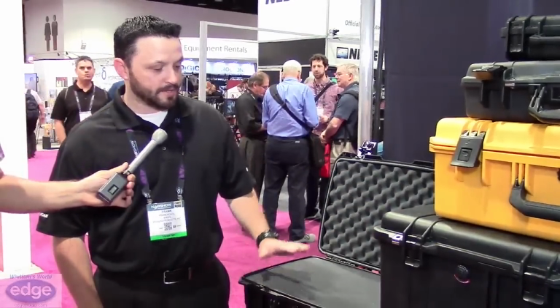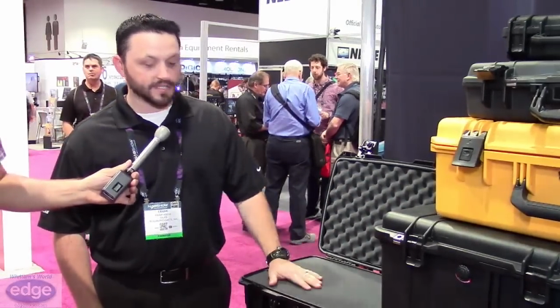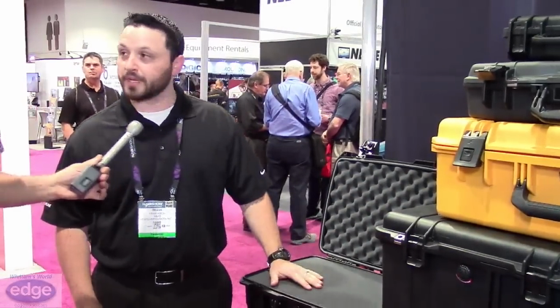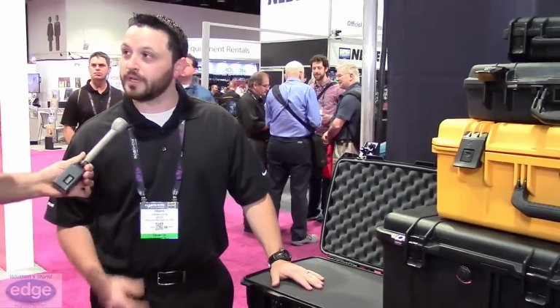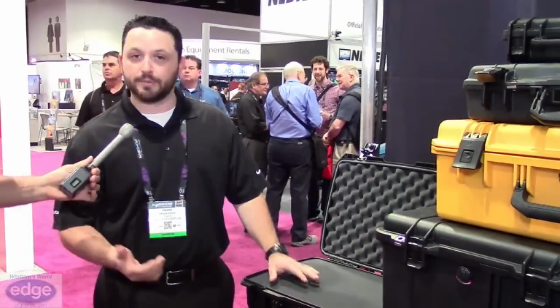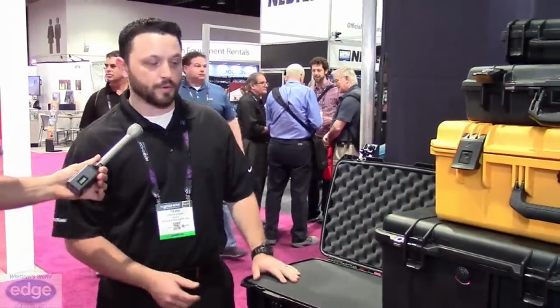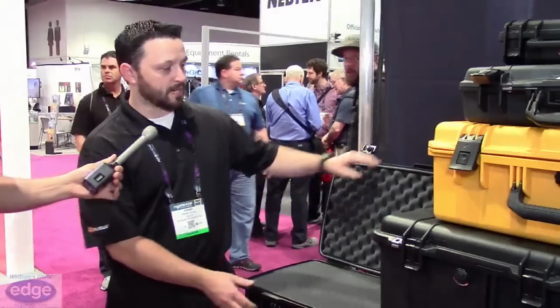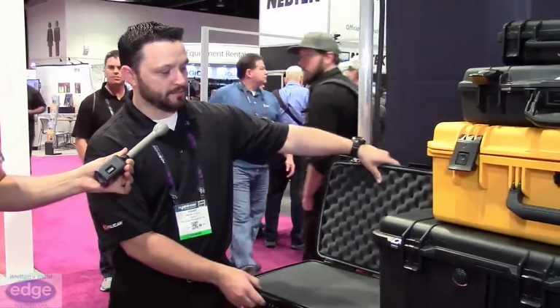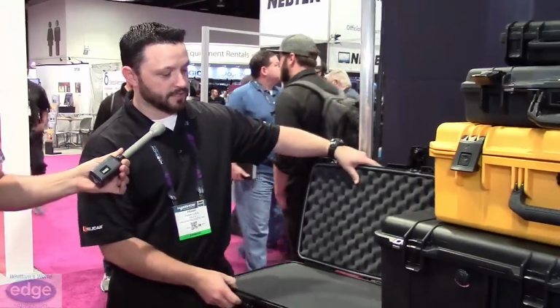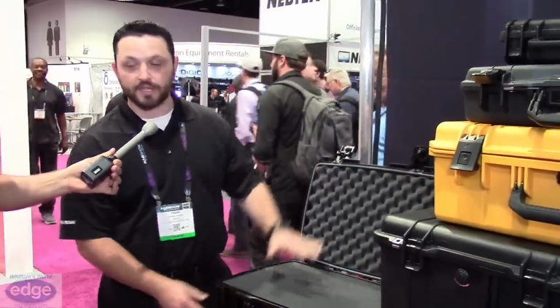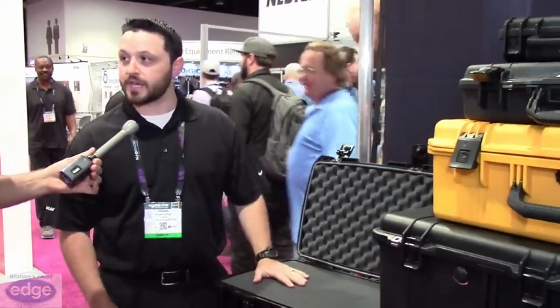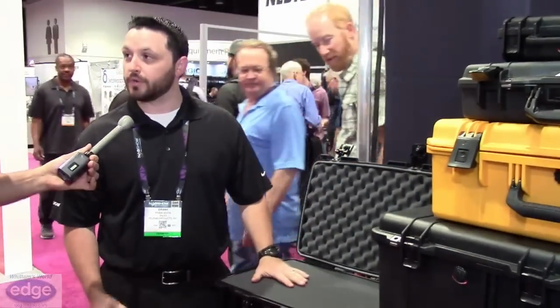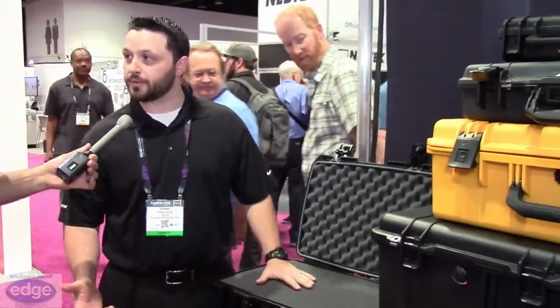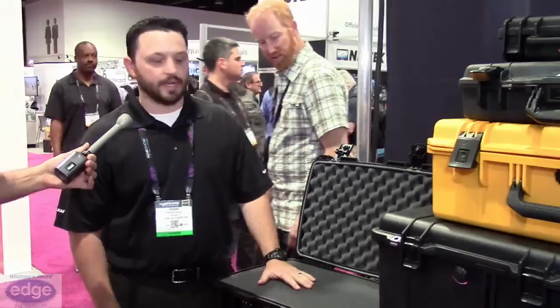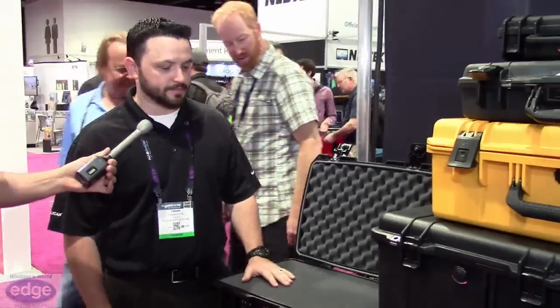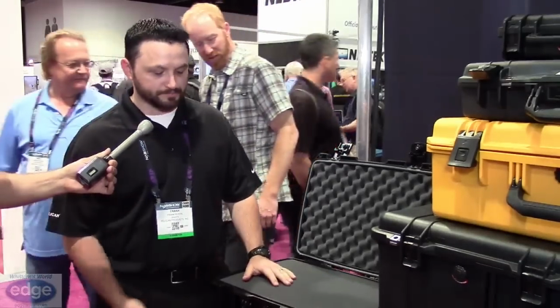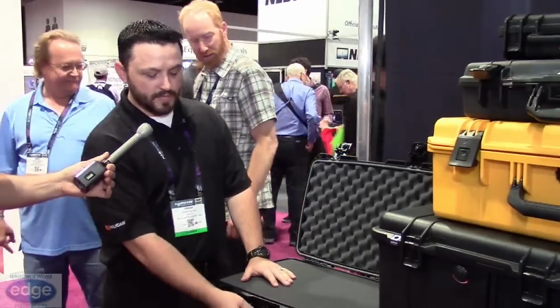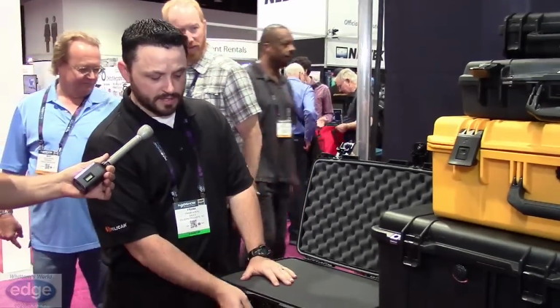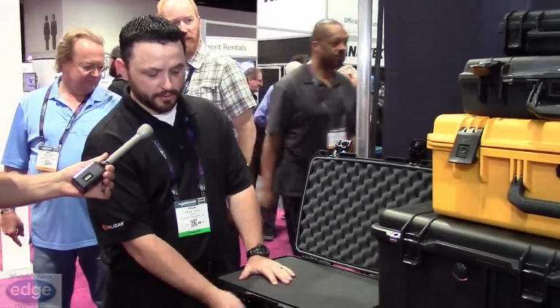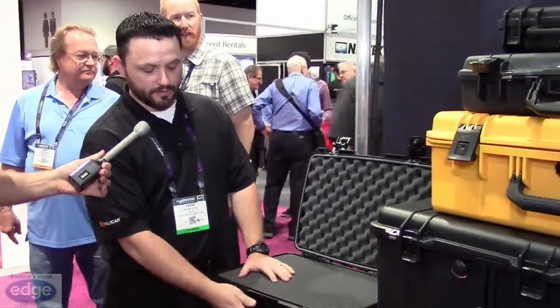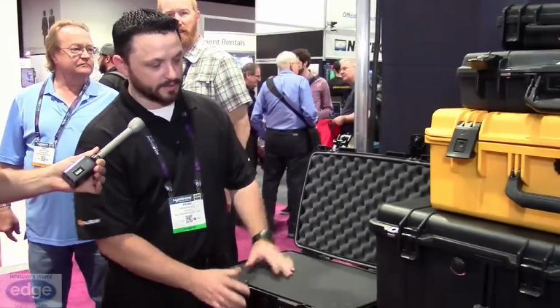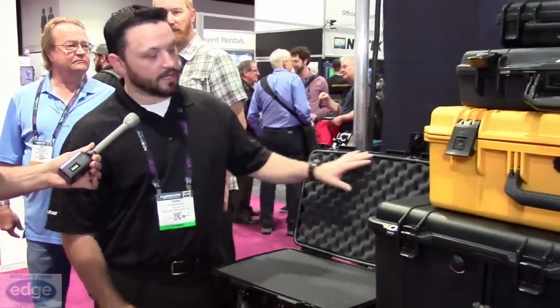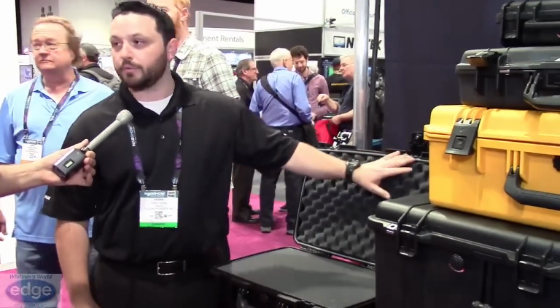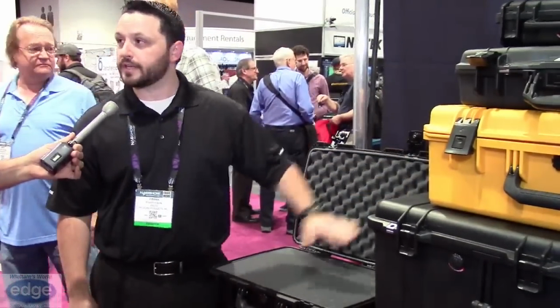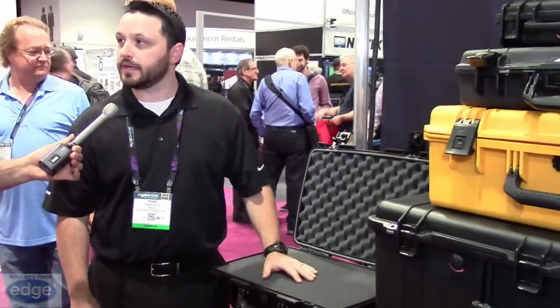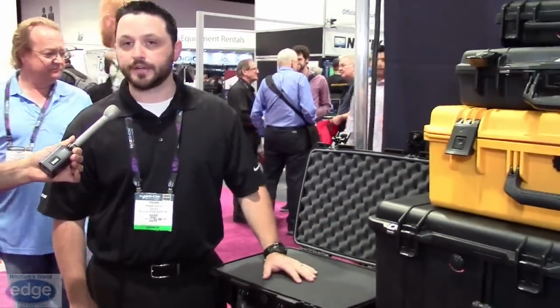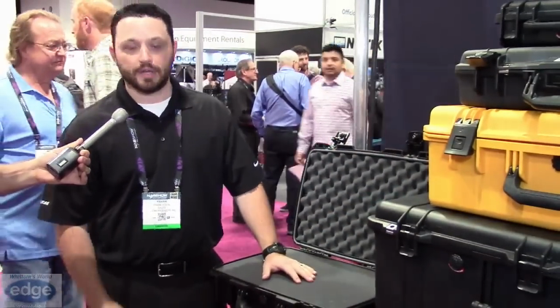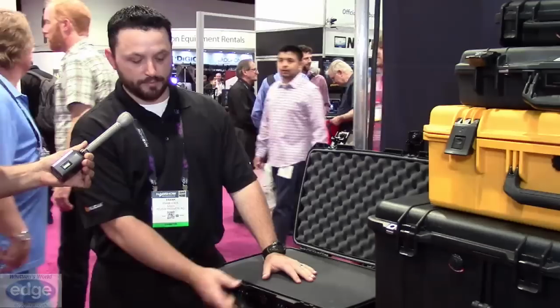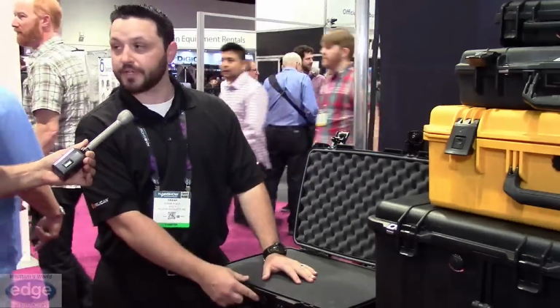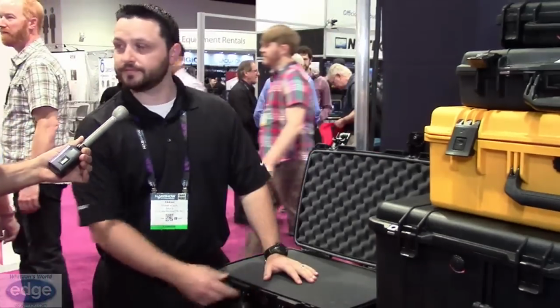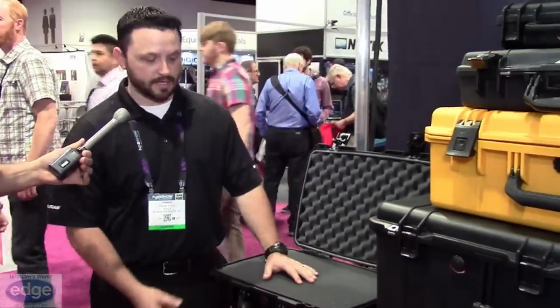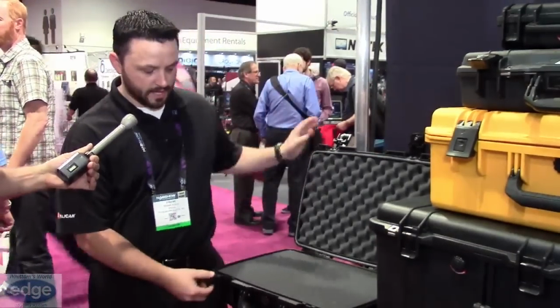This one has the pick and pluck foam, based on what we were just talking about. You had mentioned that you can use this also as a portable sound booth. It's also got the molded over handle, a watertight container with a pressure relief valve, and it's got the locks.